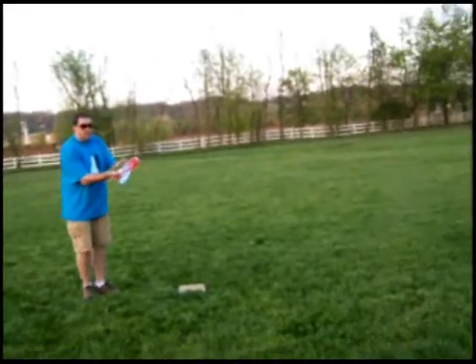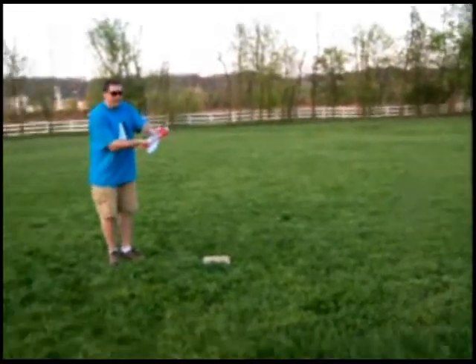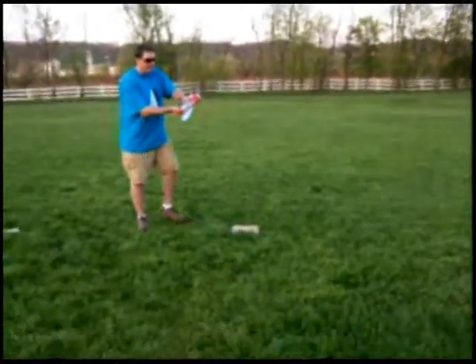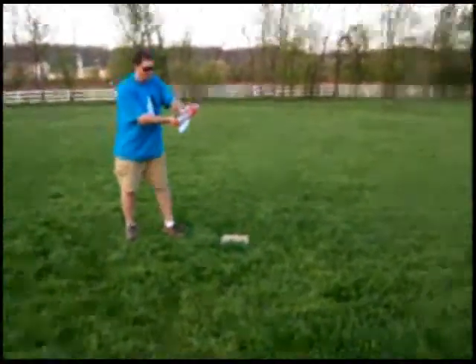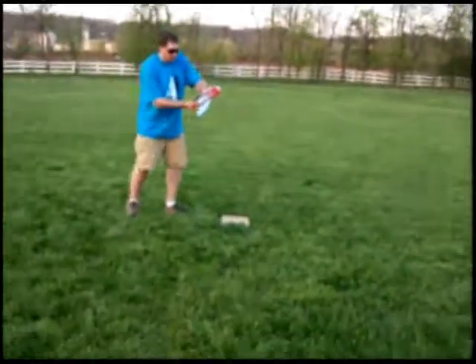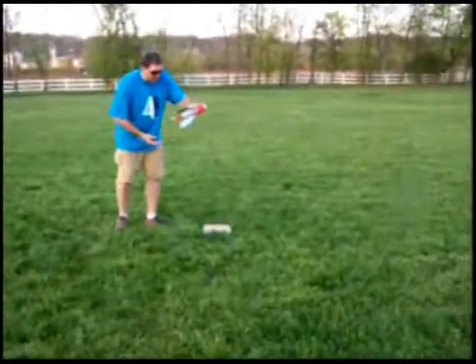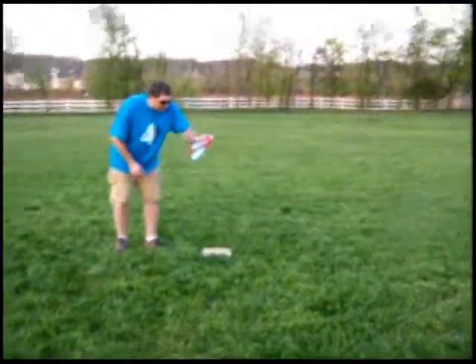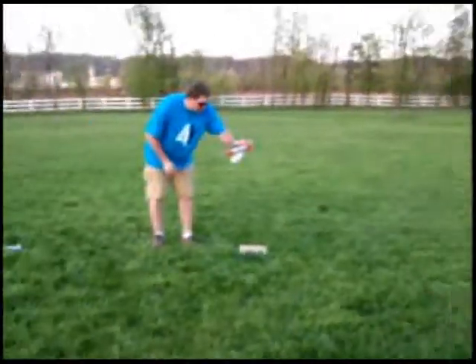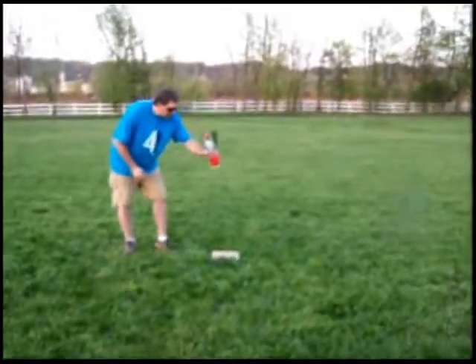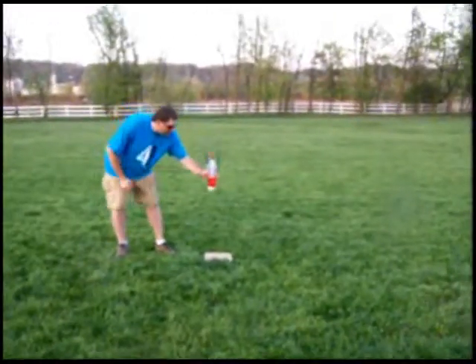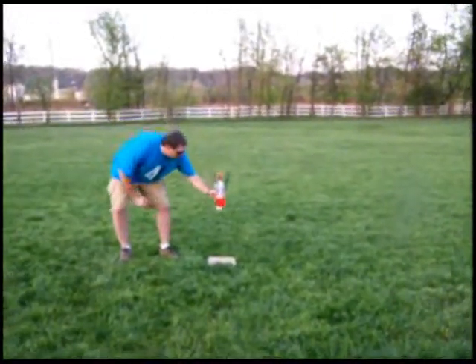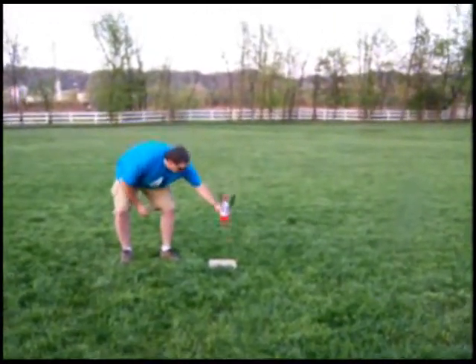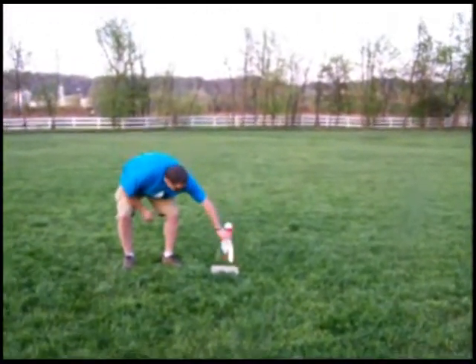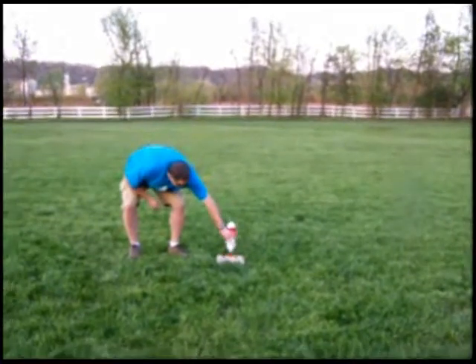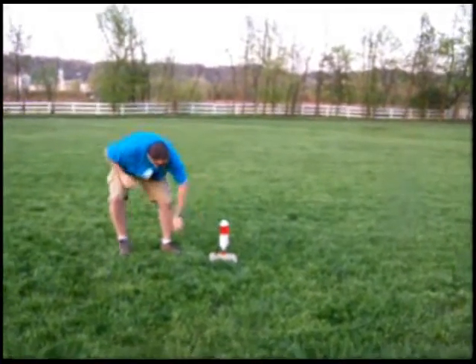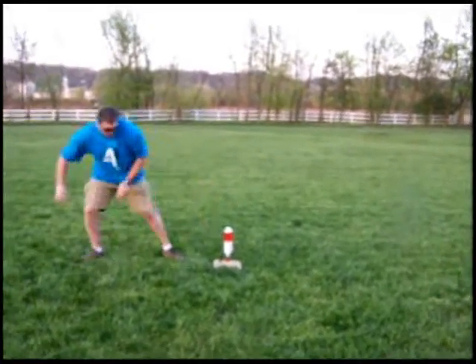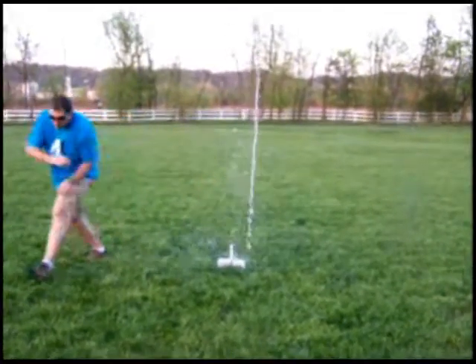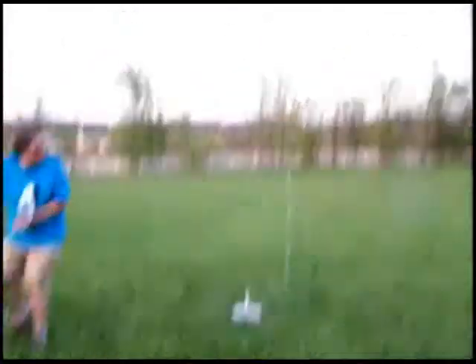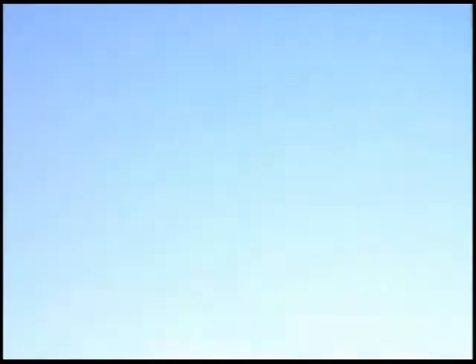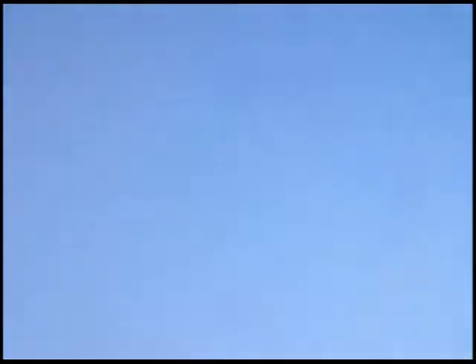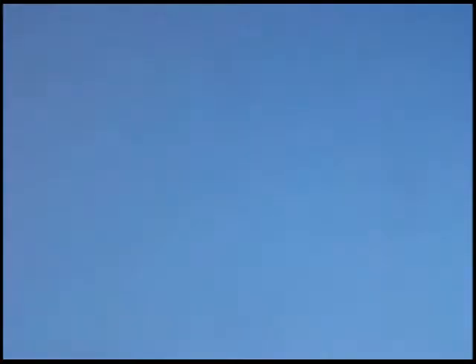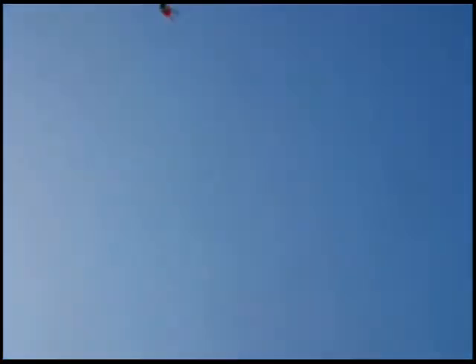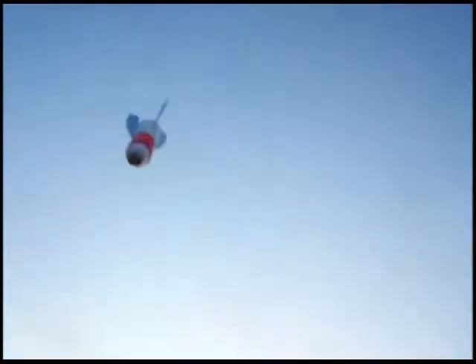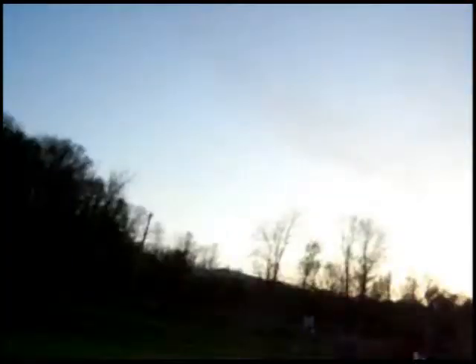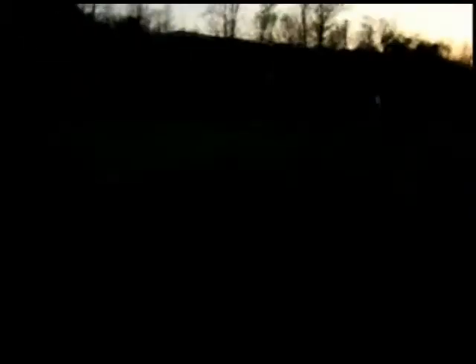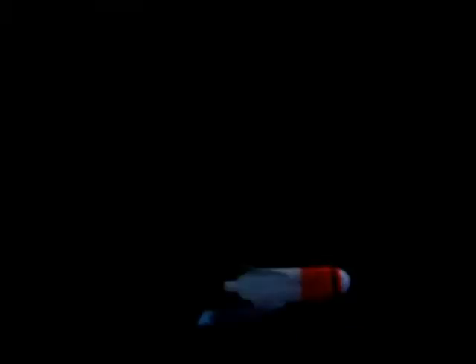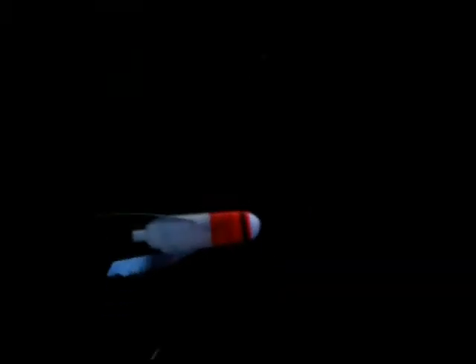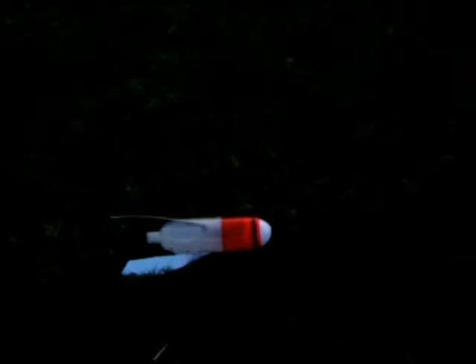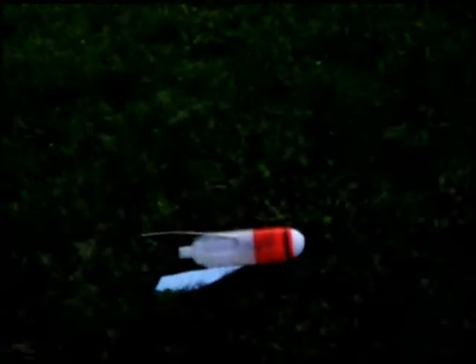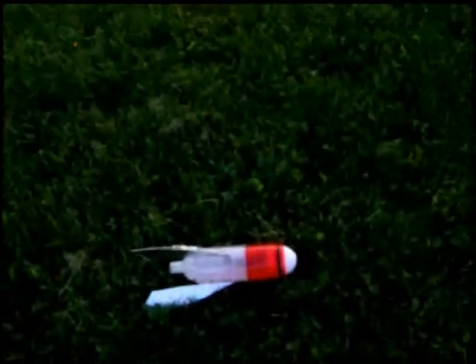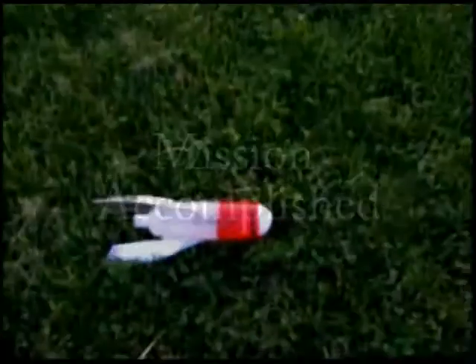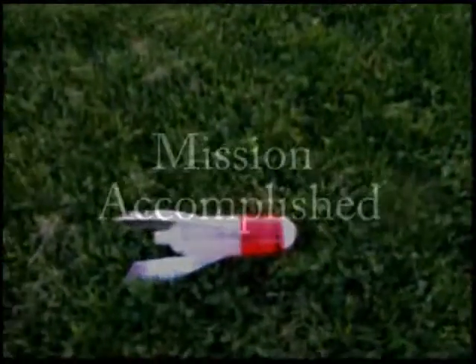You ready, Allie? Yep. Got it in the frame? Yeah. This should work. Ah! Whoa! It landed really funny.